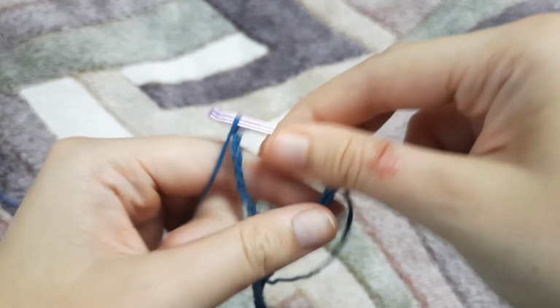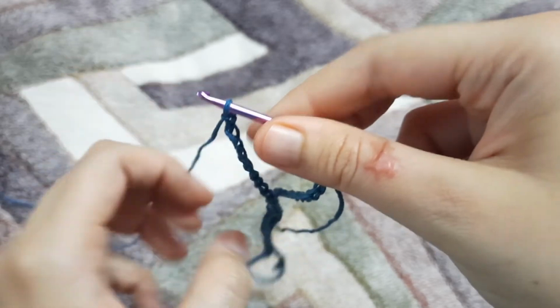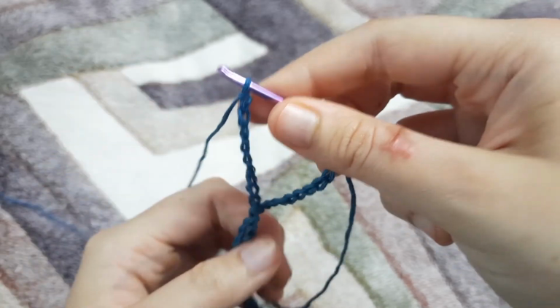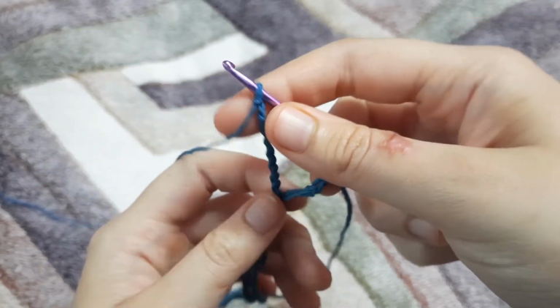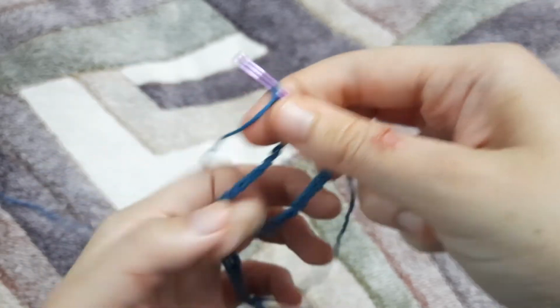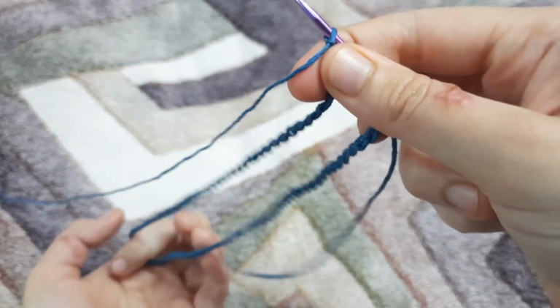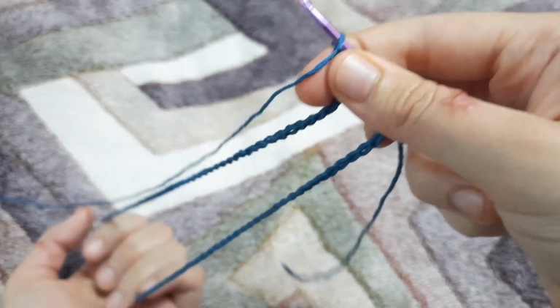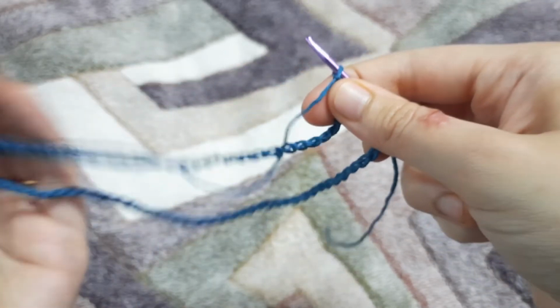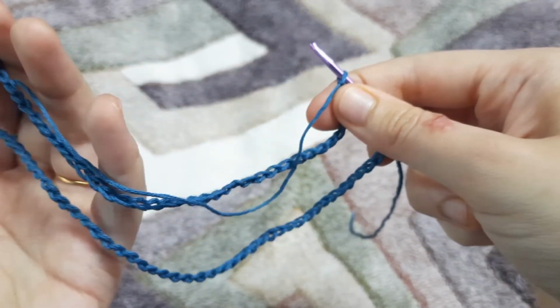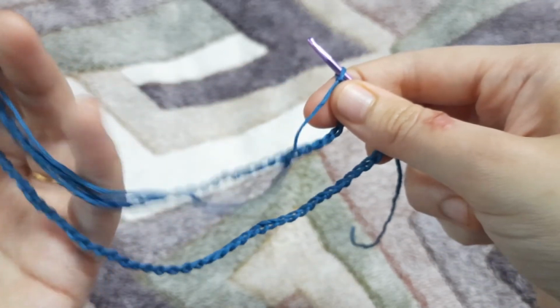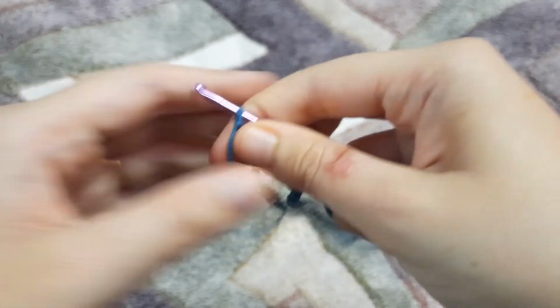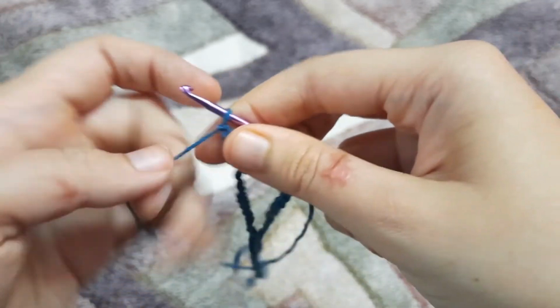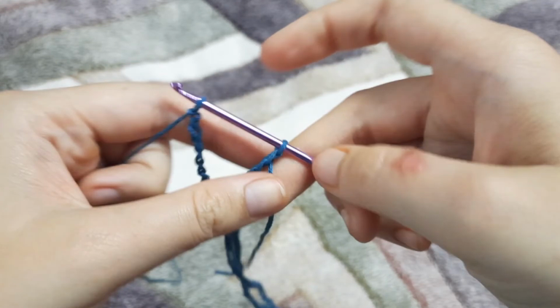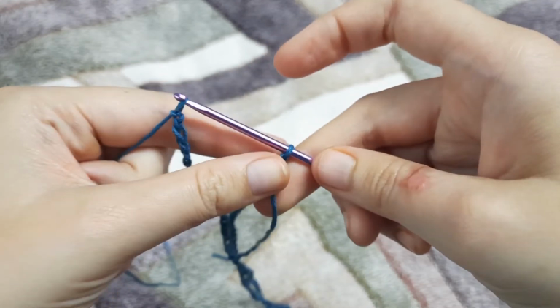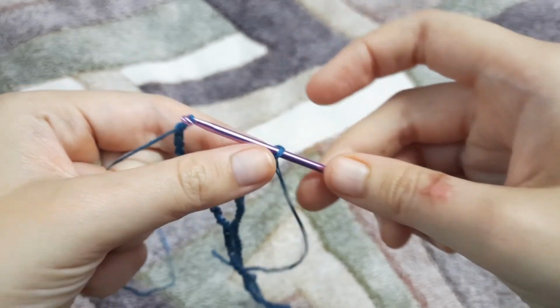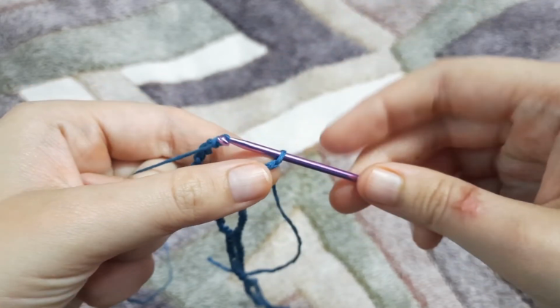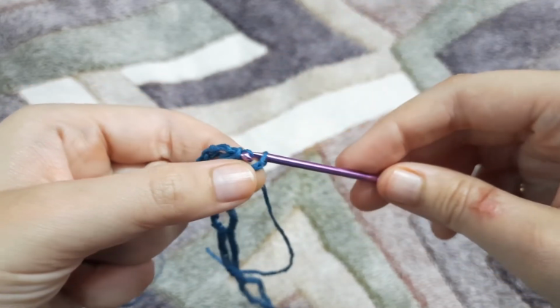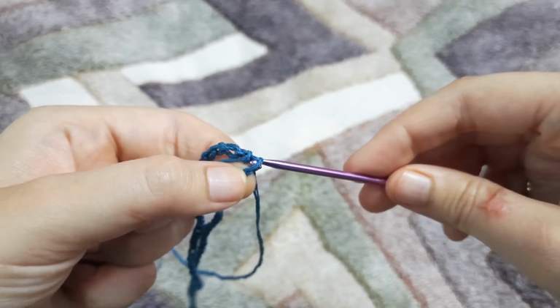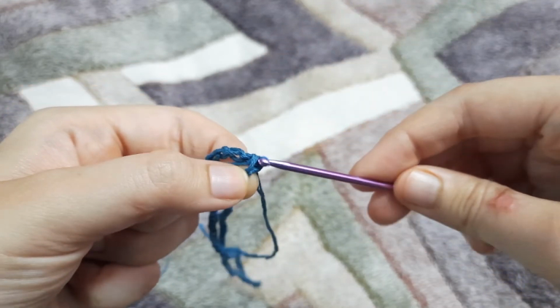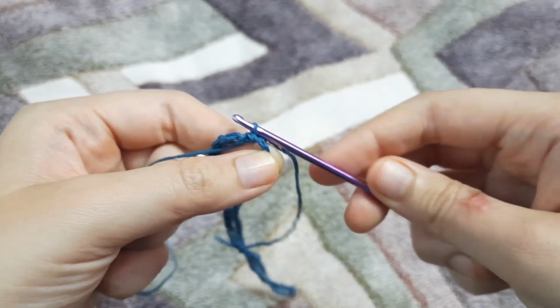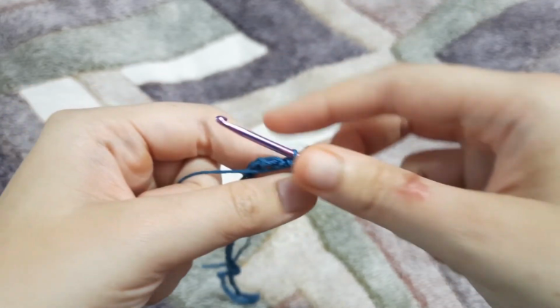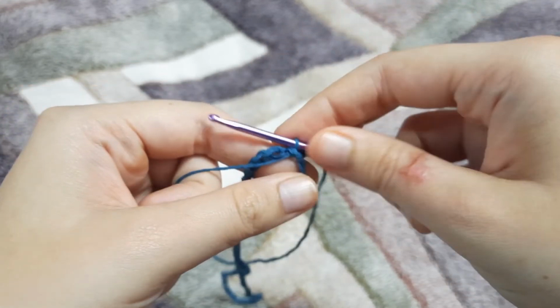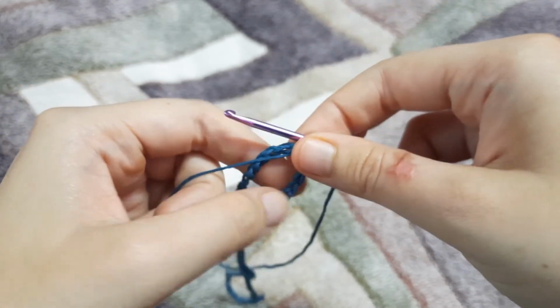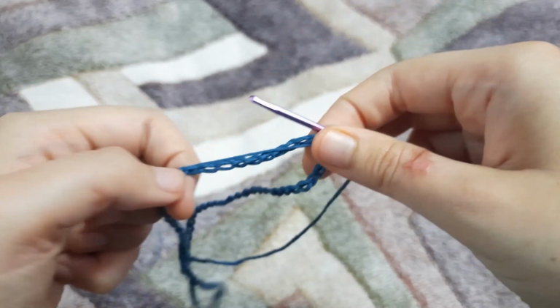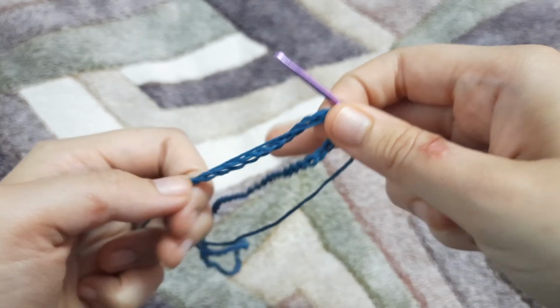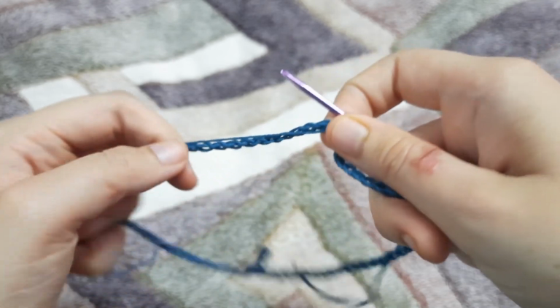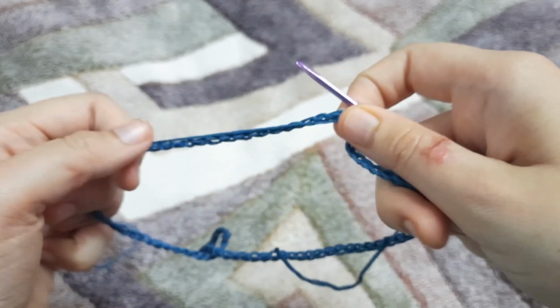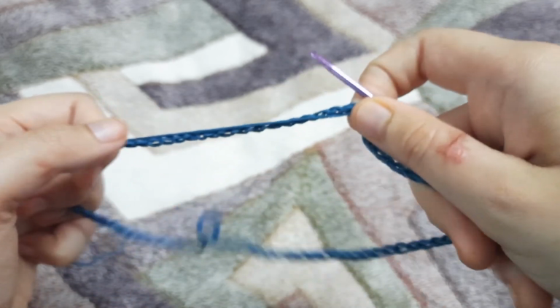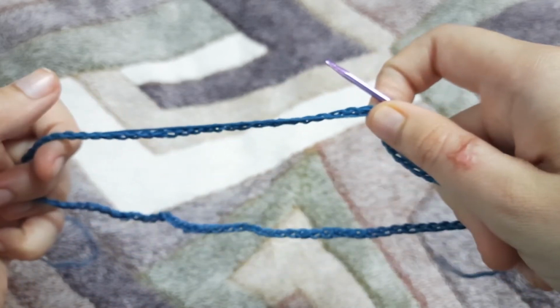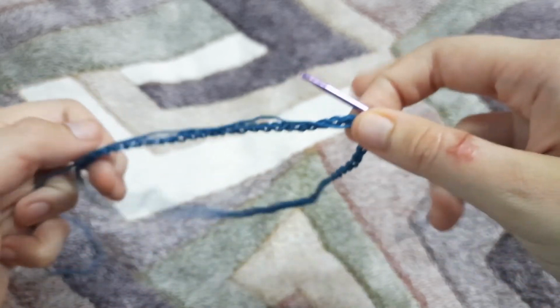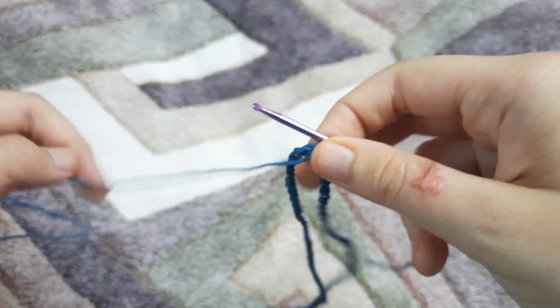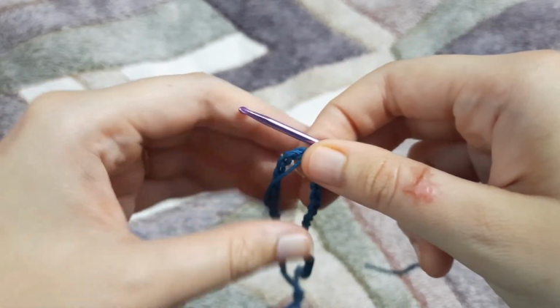Now we have made a chain long enough, and we are going to pull through the hook from that first chain. This makes a circle, and you can see that it is not twisted because of the trick that we used.